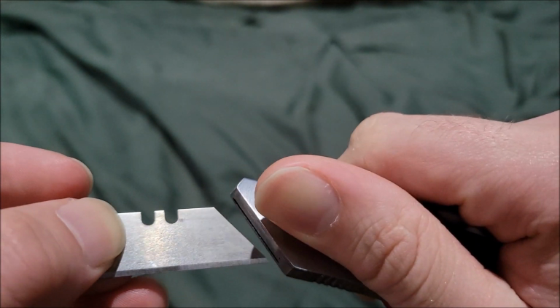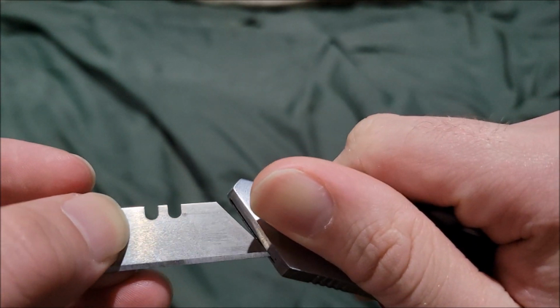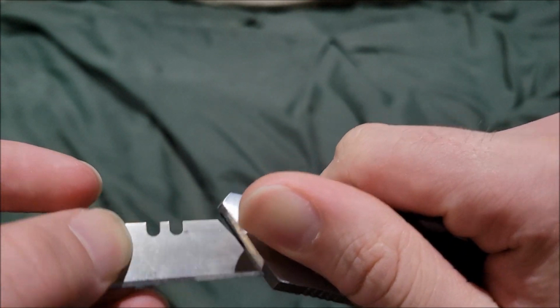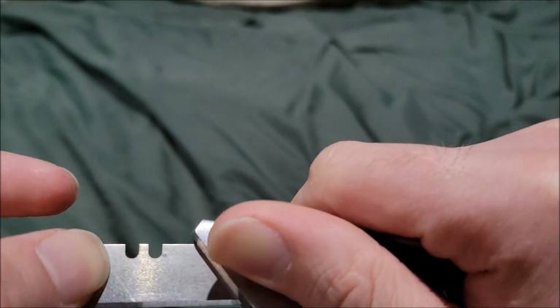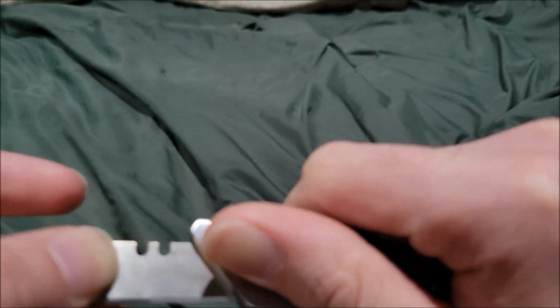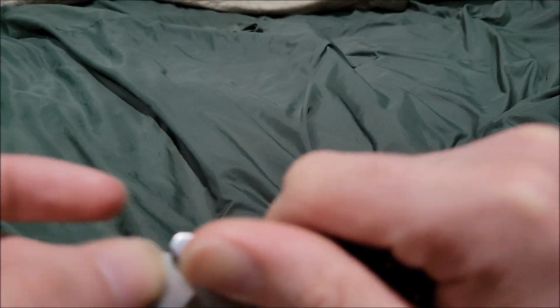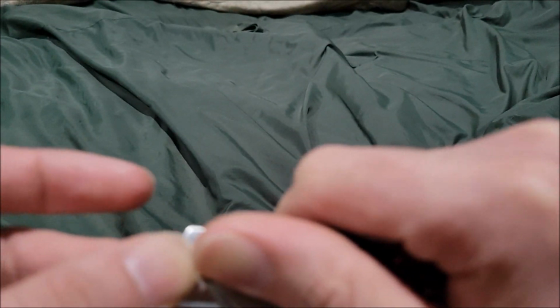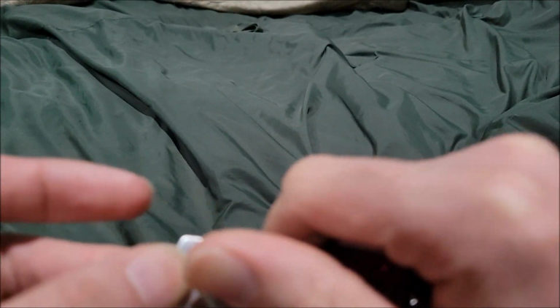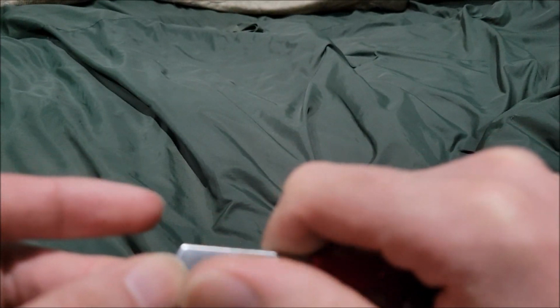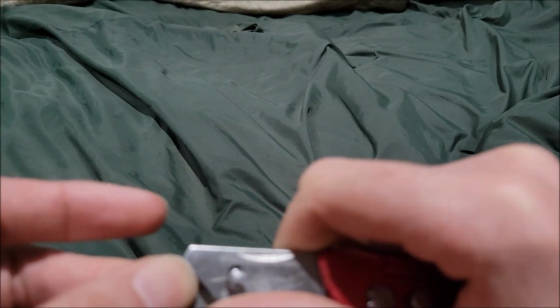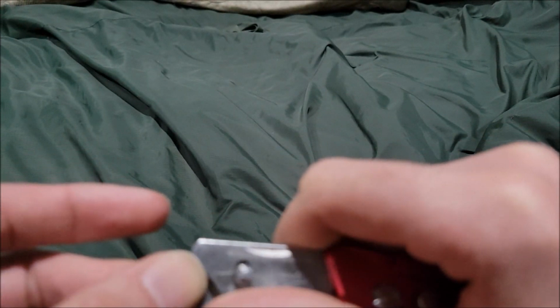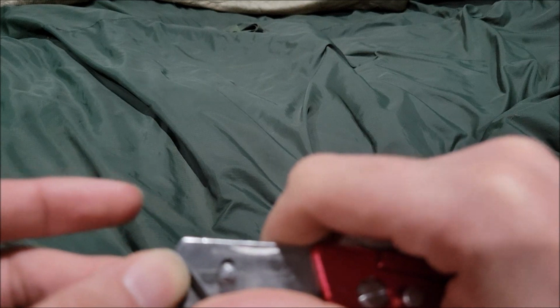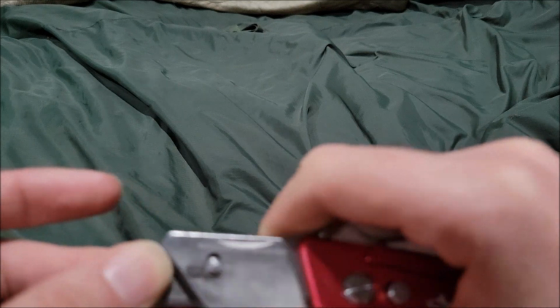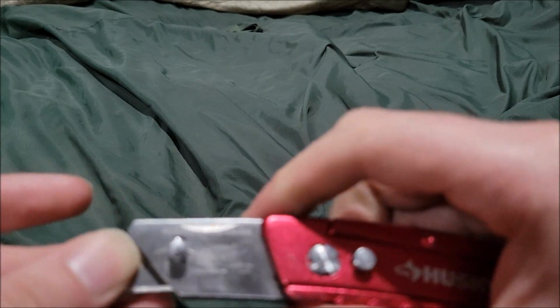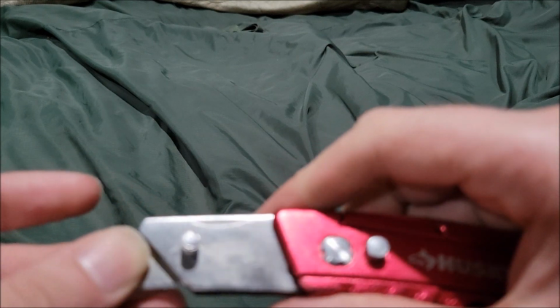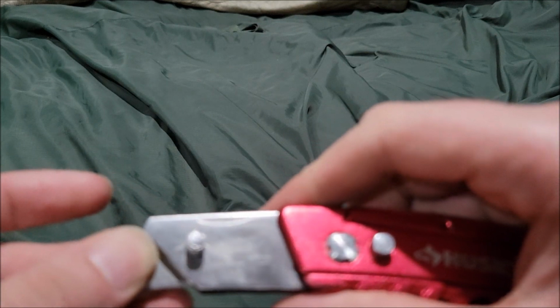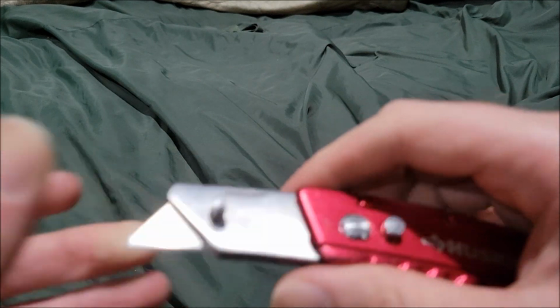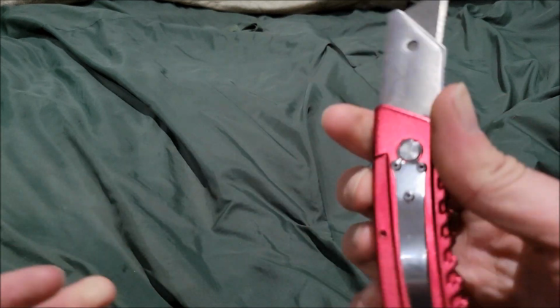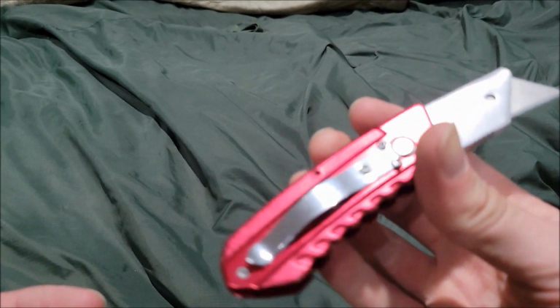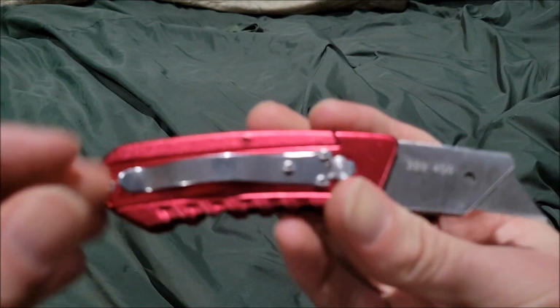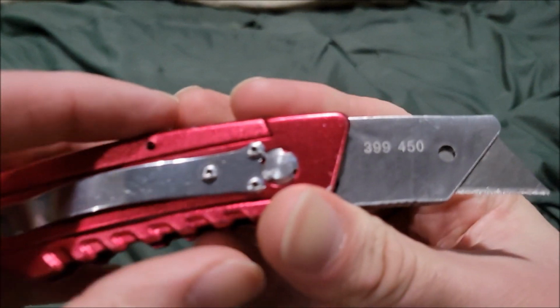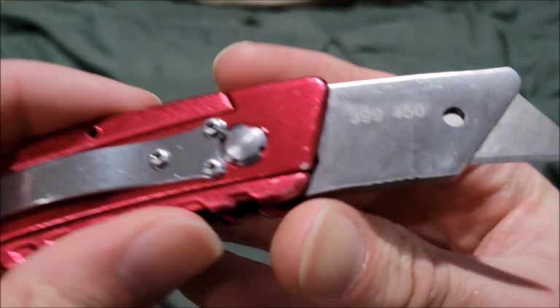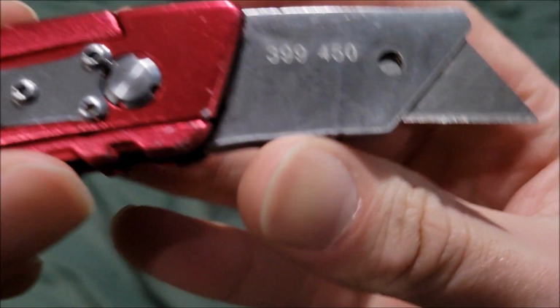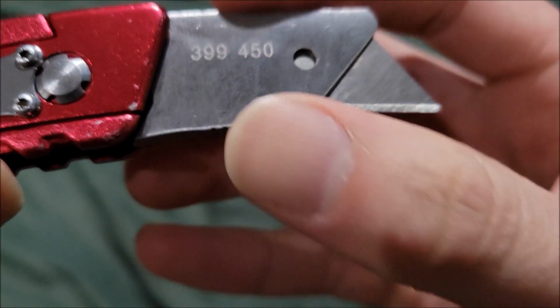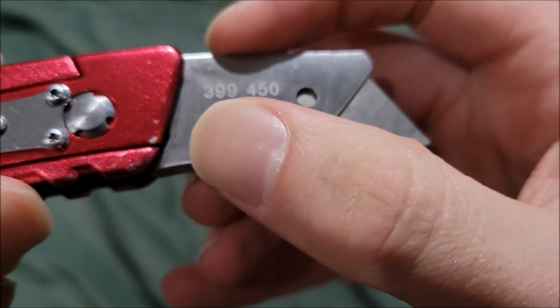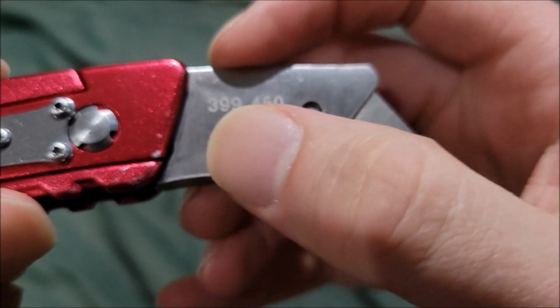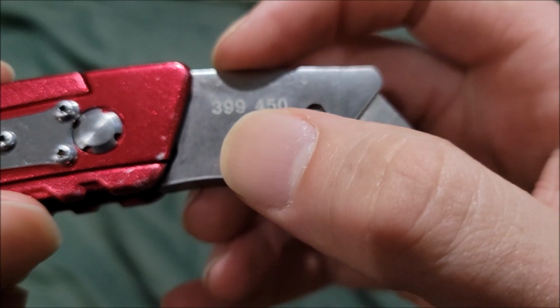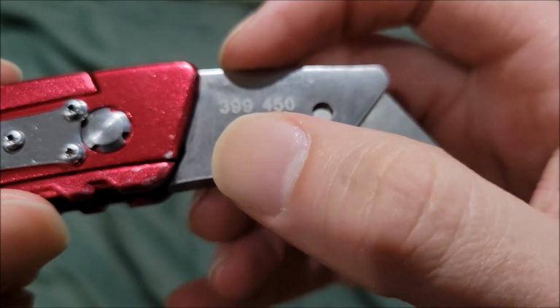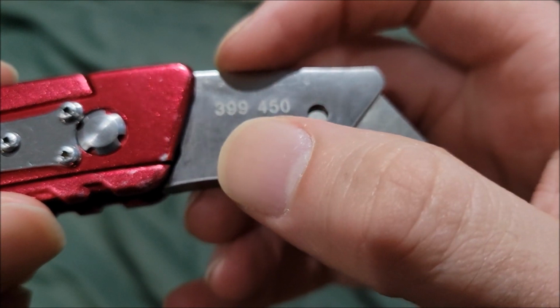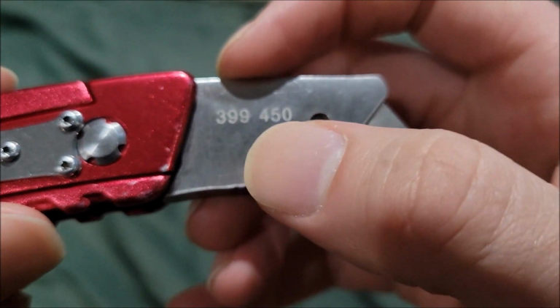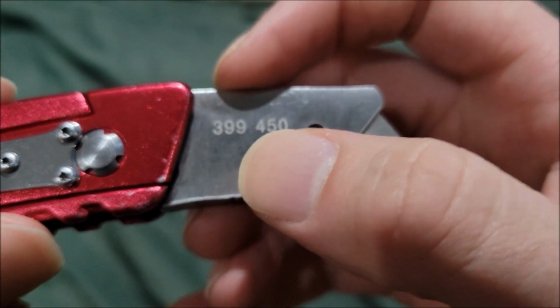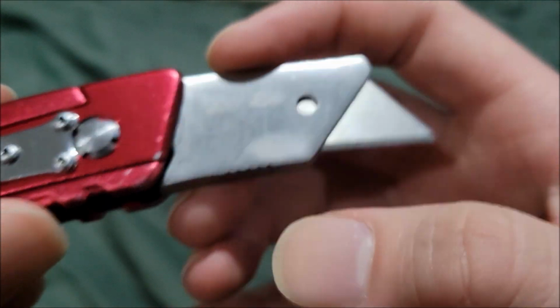The blade is actually pretty small, so you're going to need a specific version to replace it. The replacement part number is 393-9950.